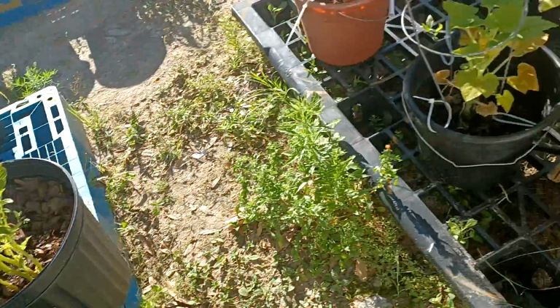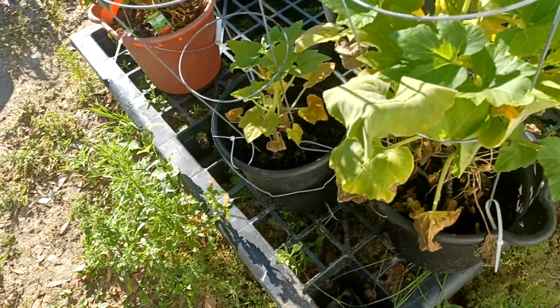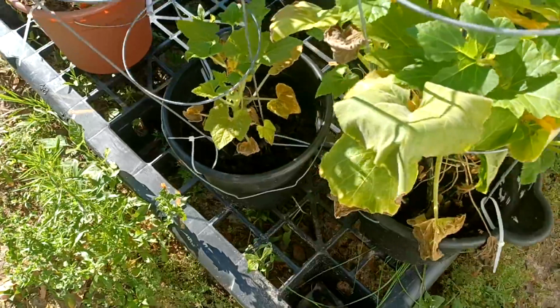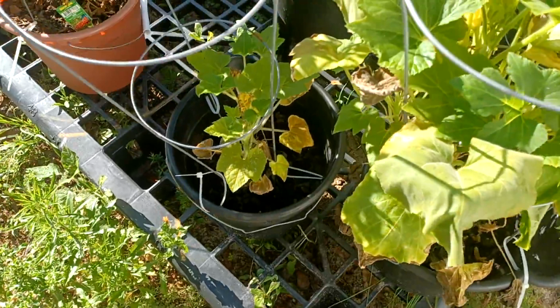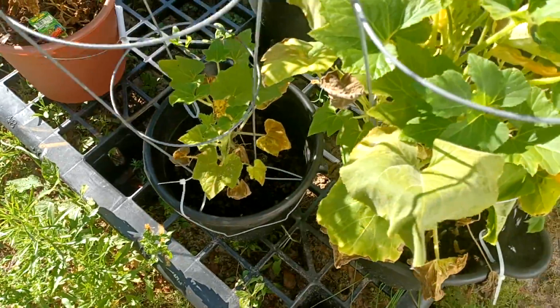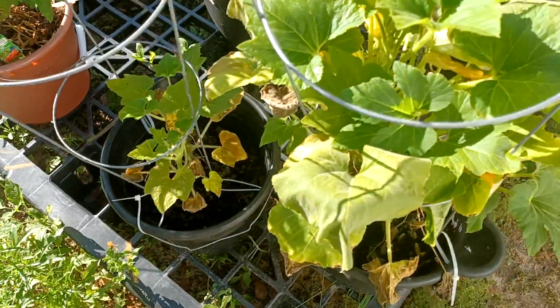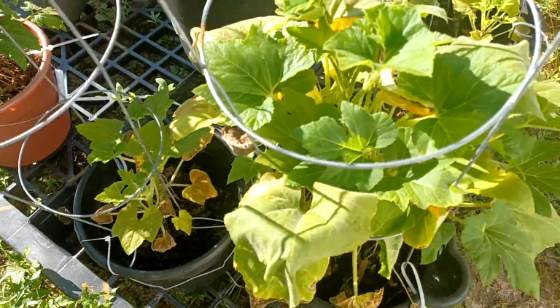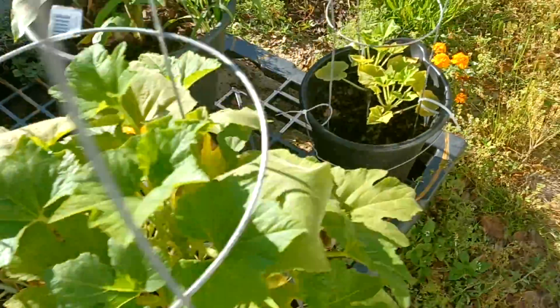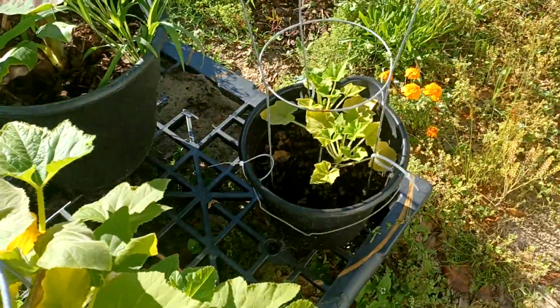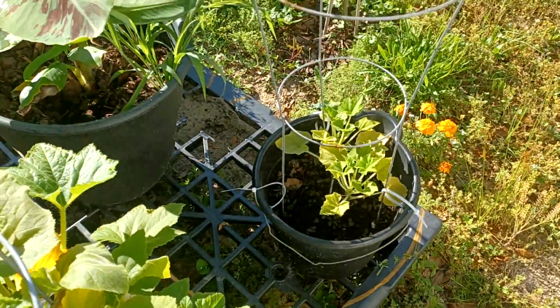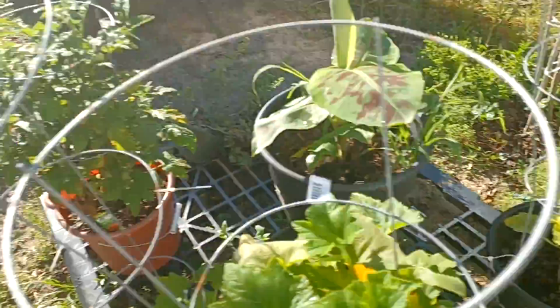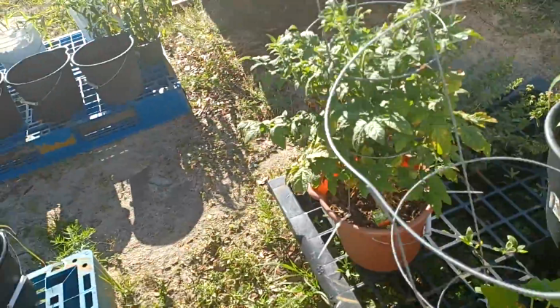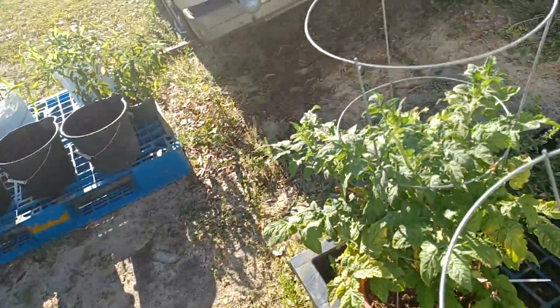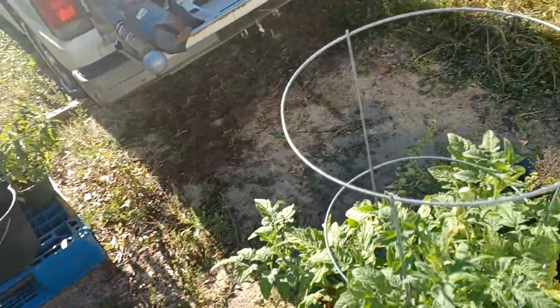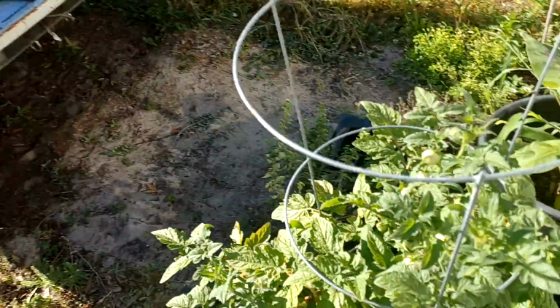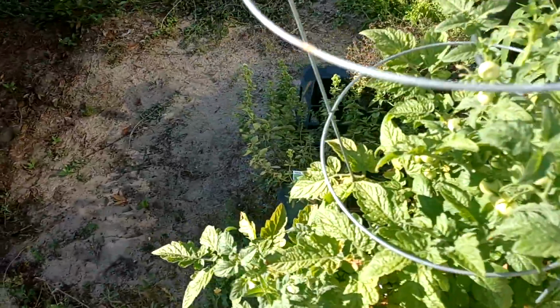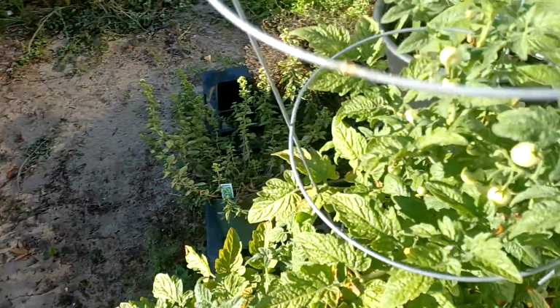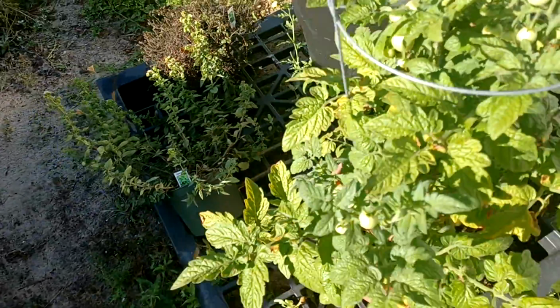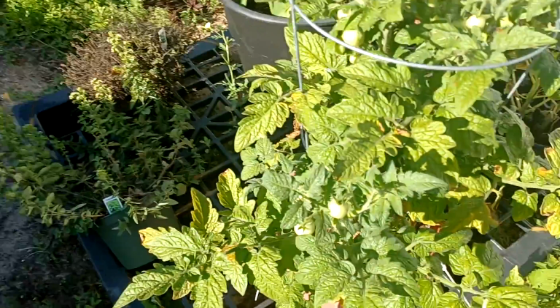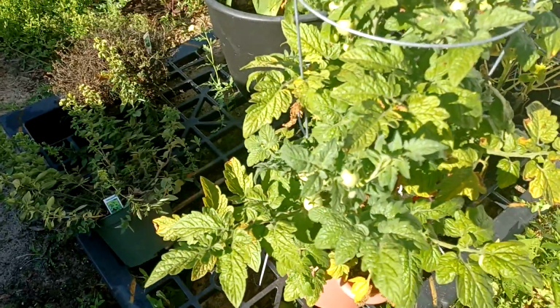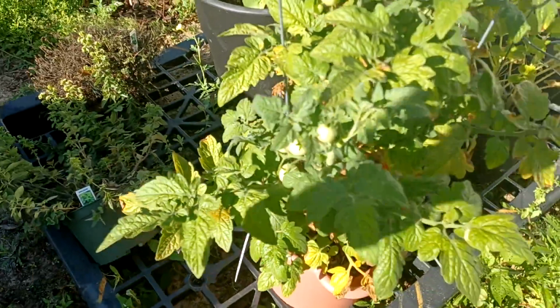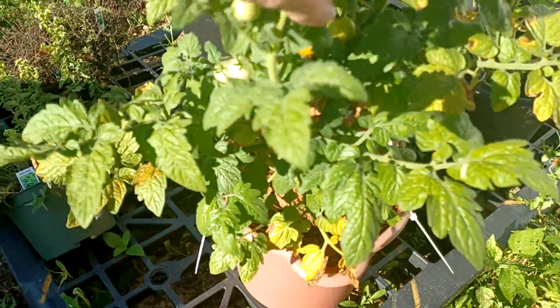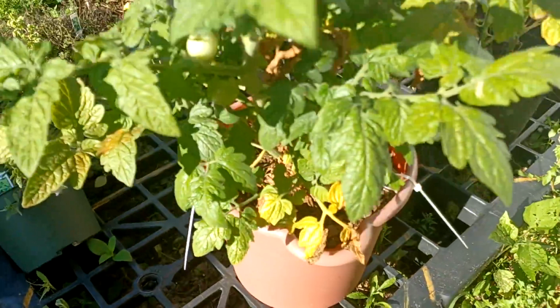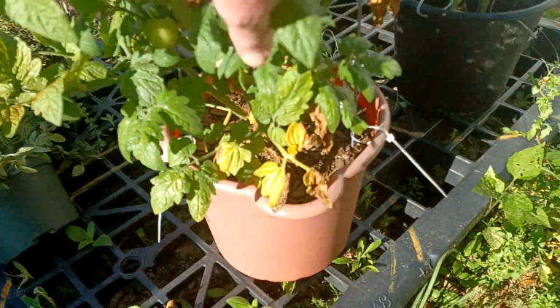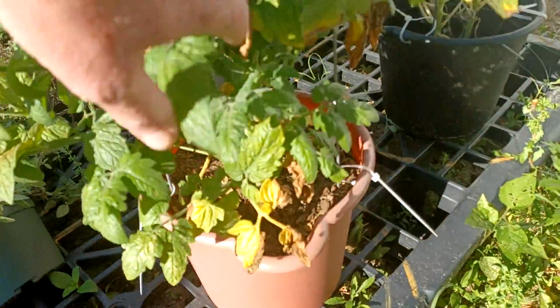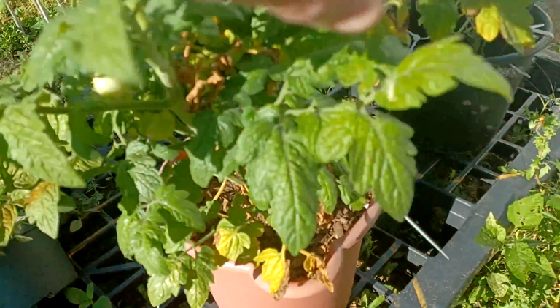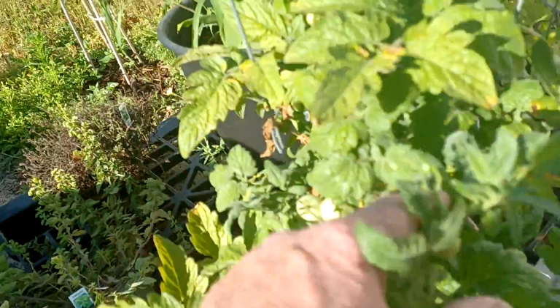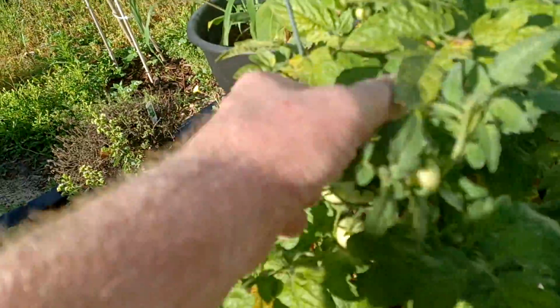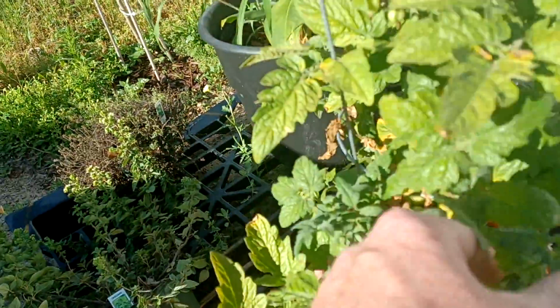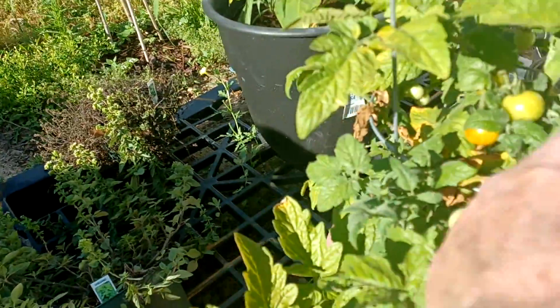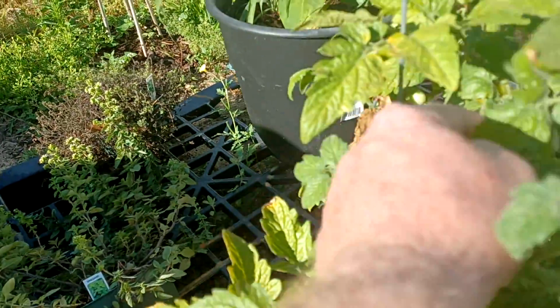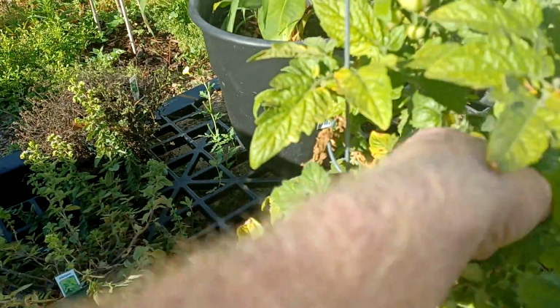We got some yellow crookneck squash — three of those. Got our cherry tomatoes. I thought I saw a yellow one — there we go, one right there.